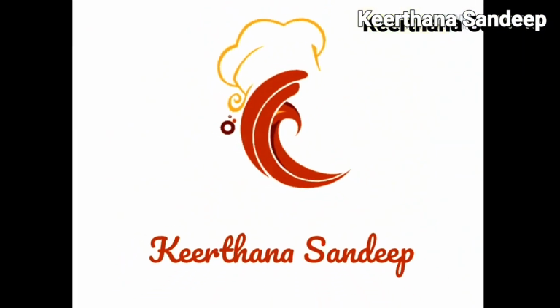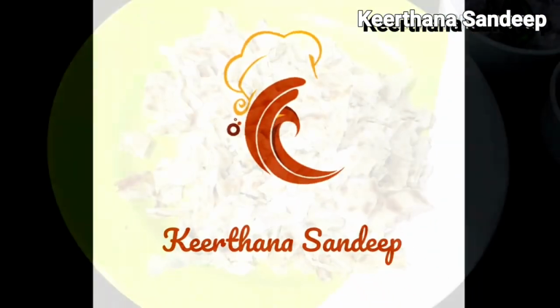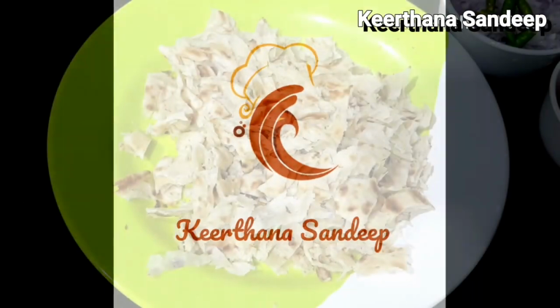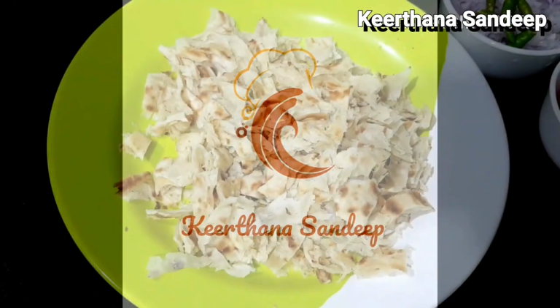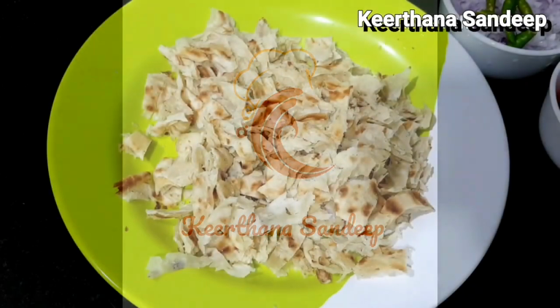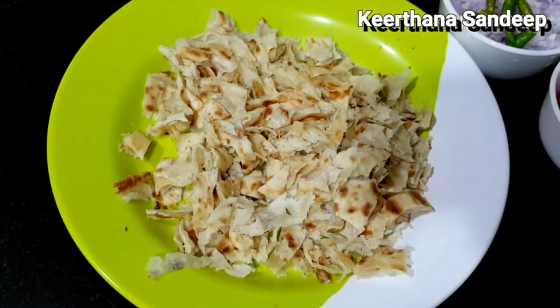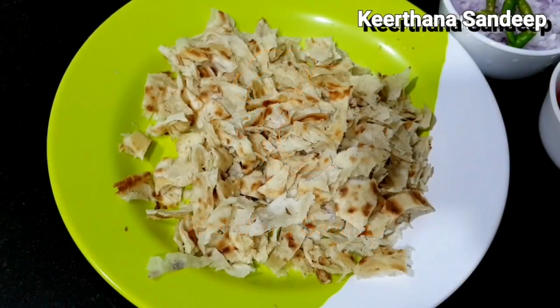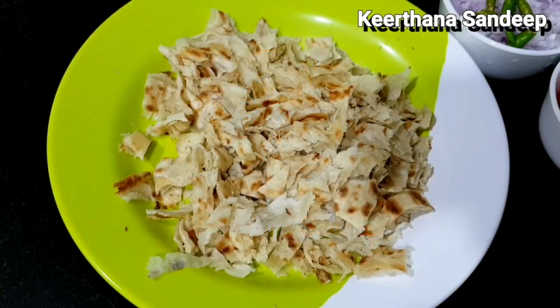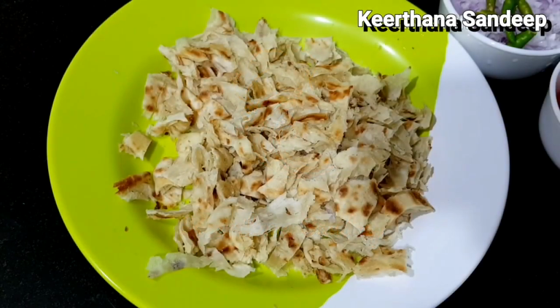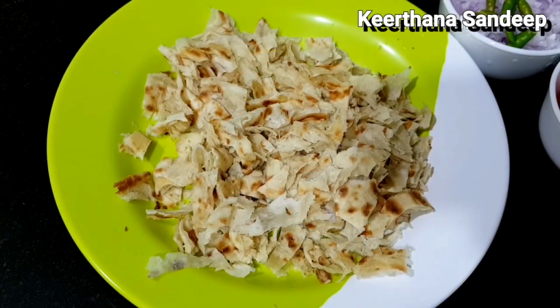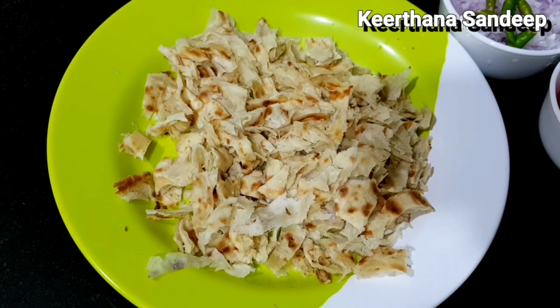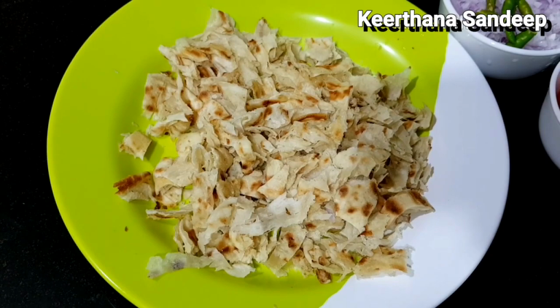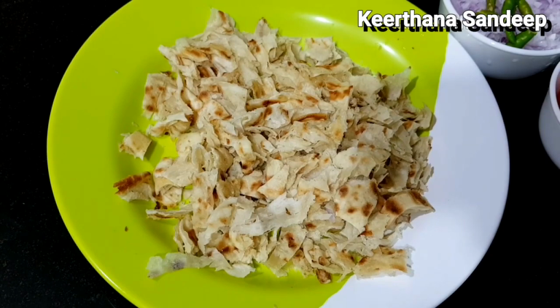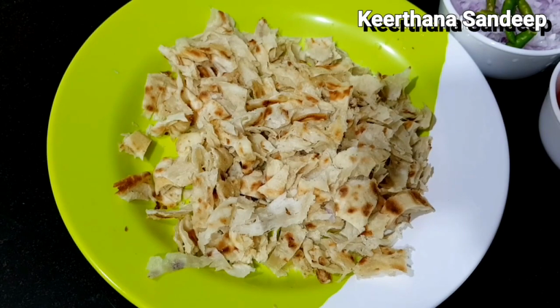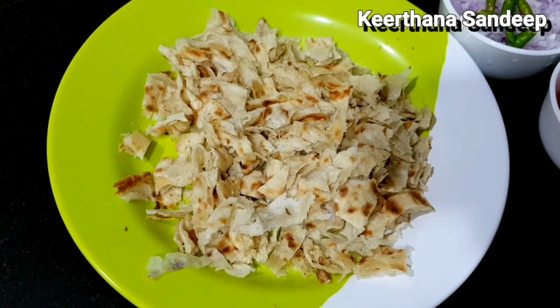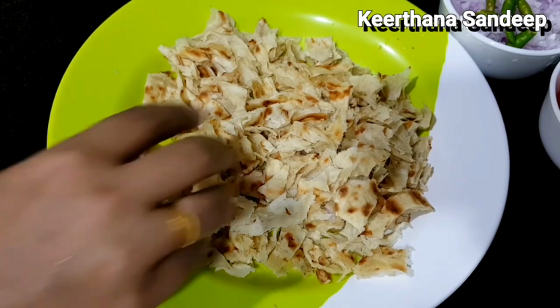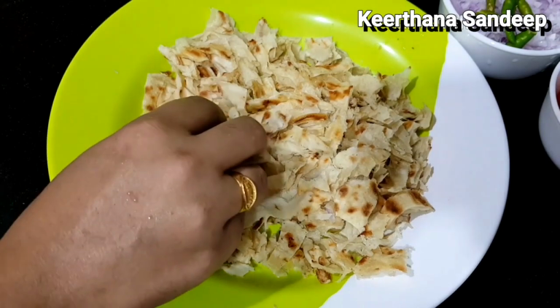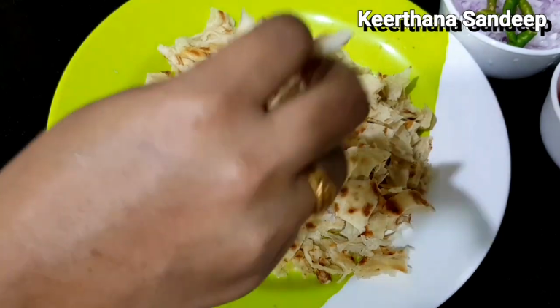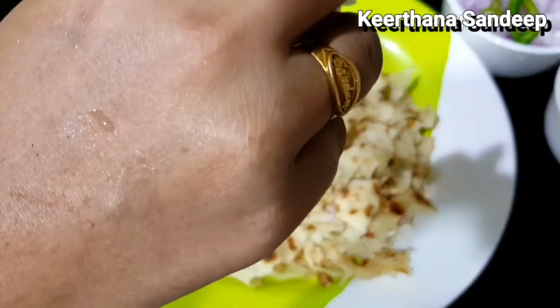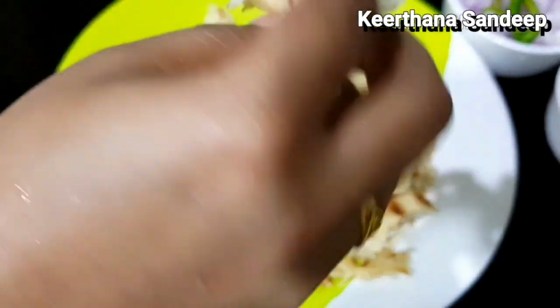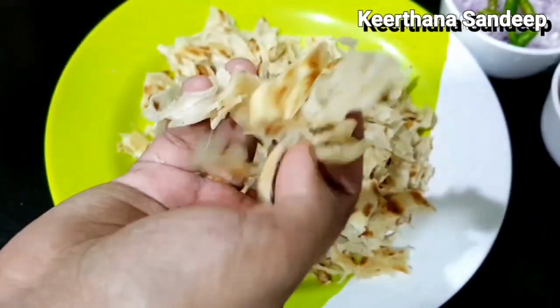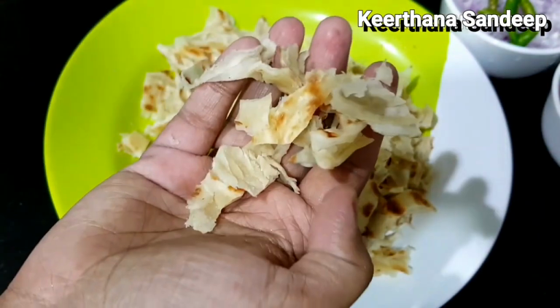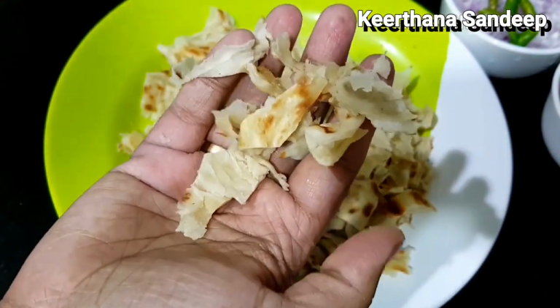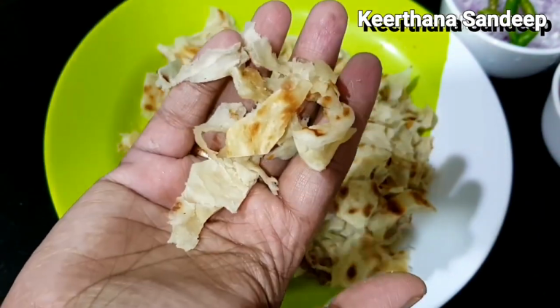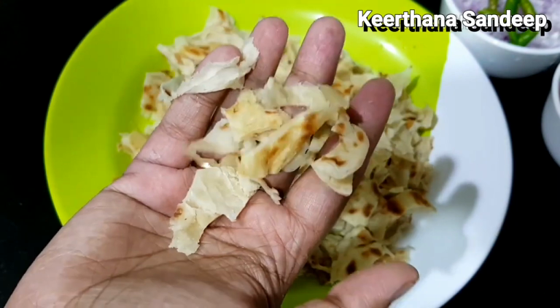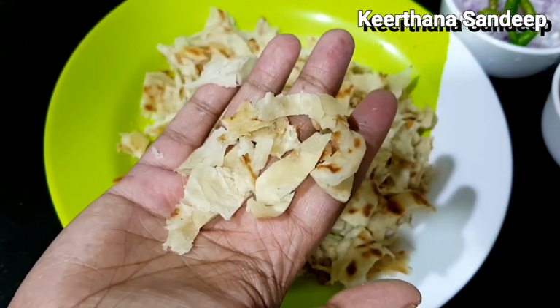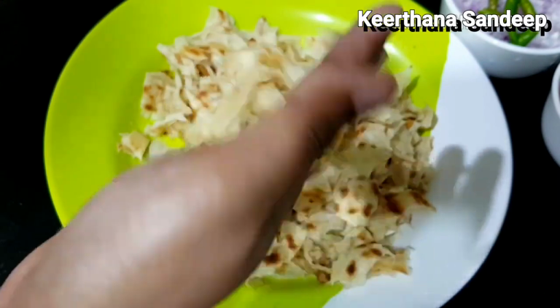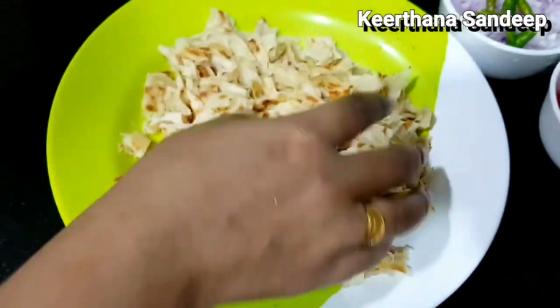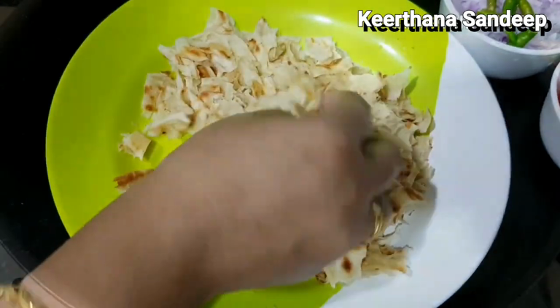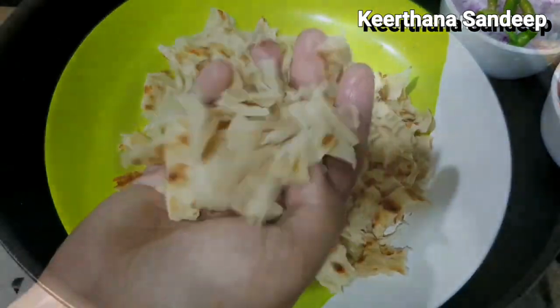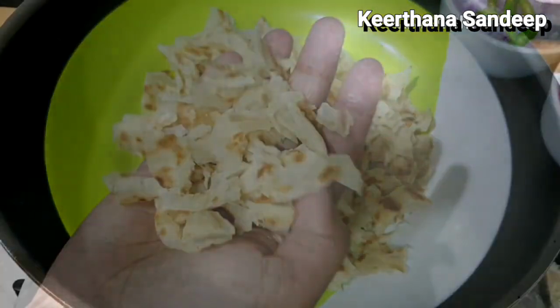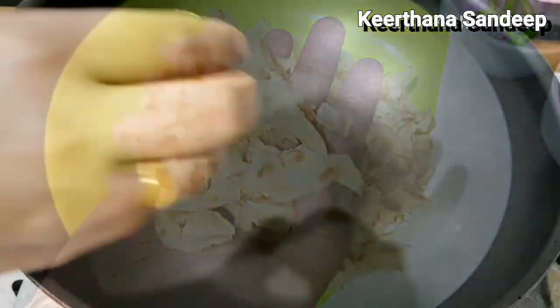Then we are going to direct our recipe. Now, we have to cut two parotas like this. We have to cut two parotas like this.